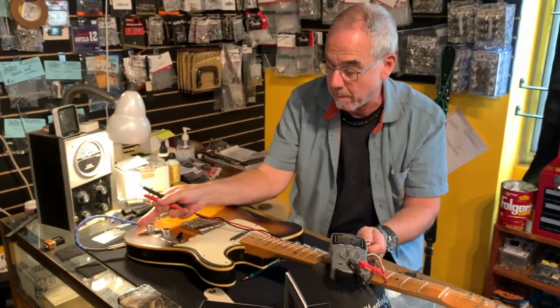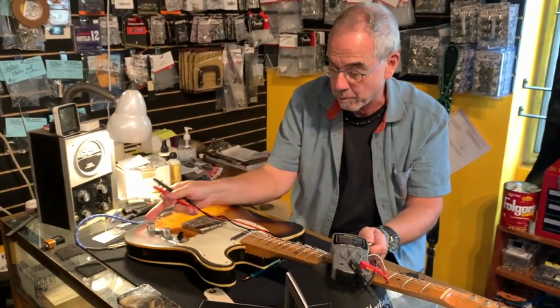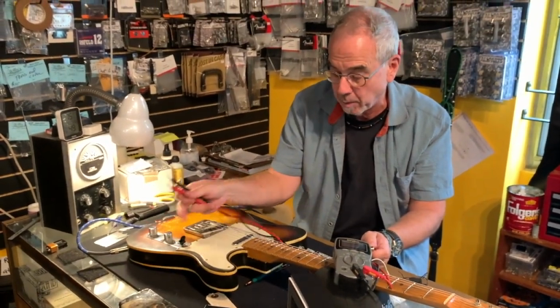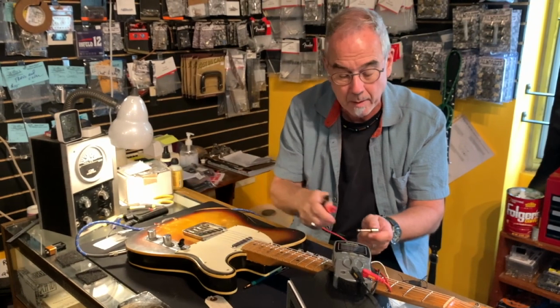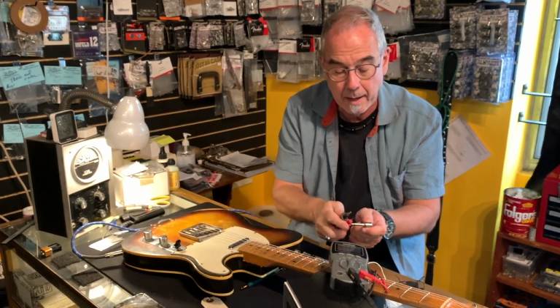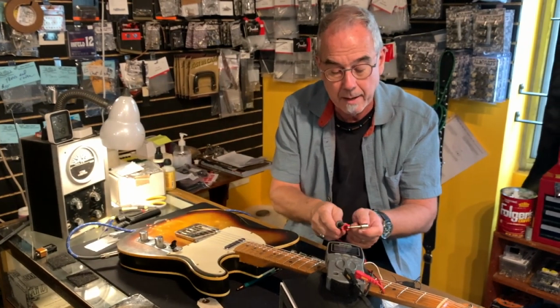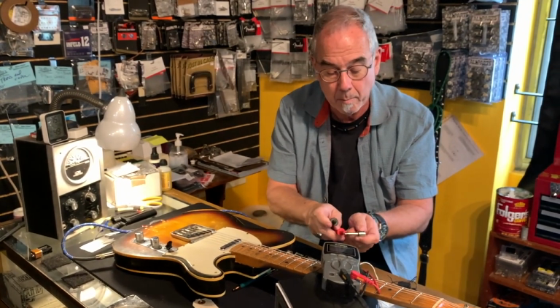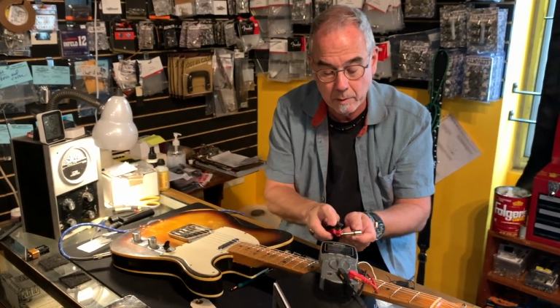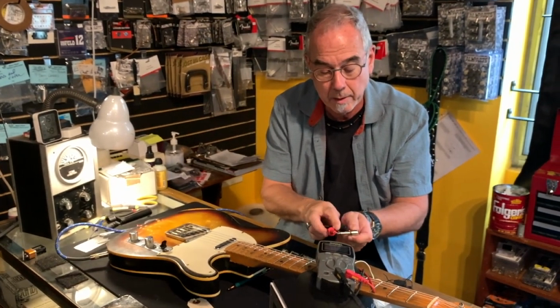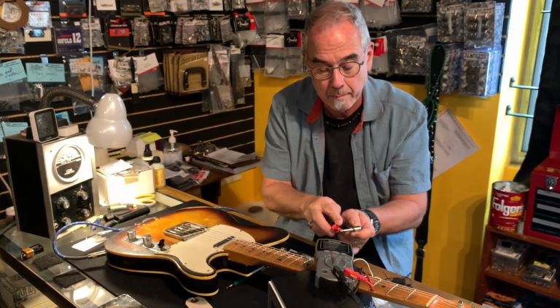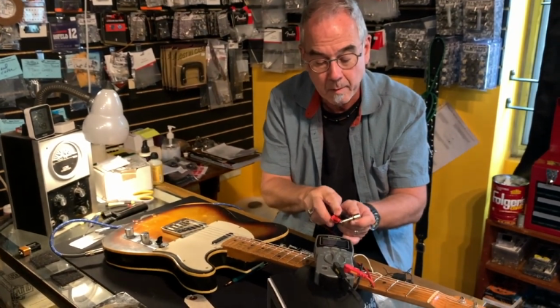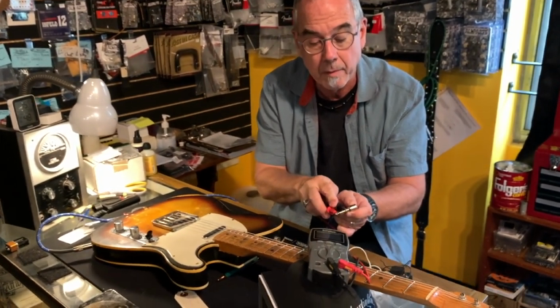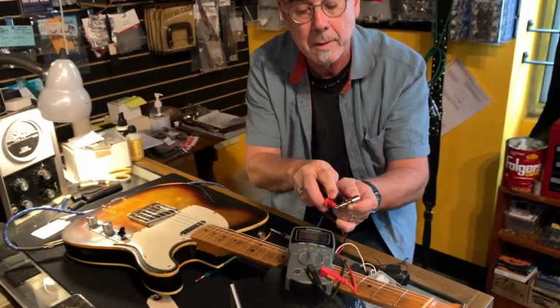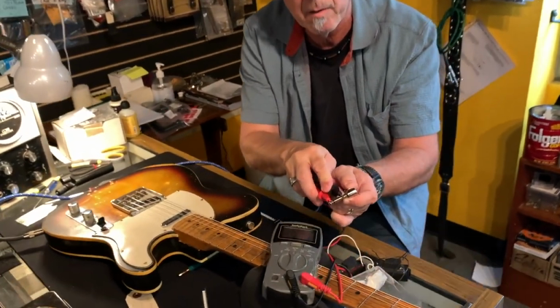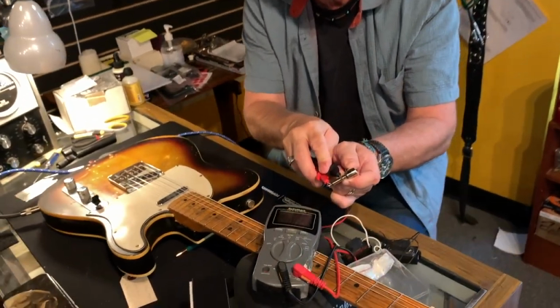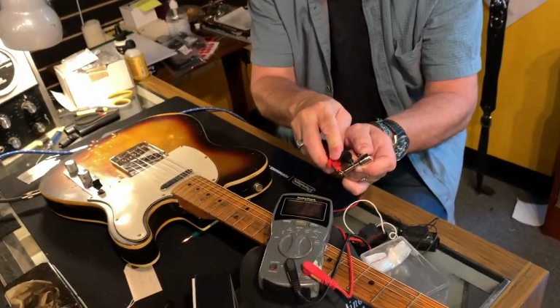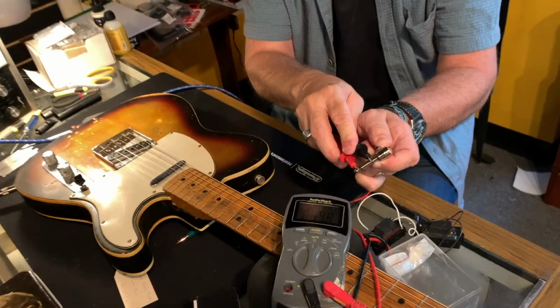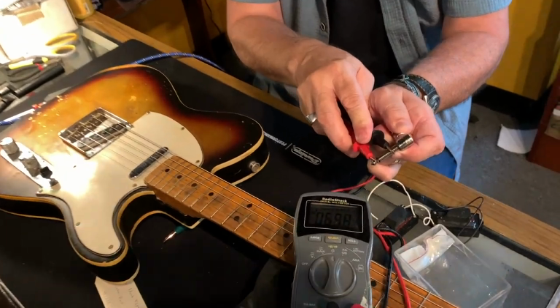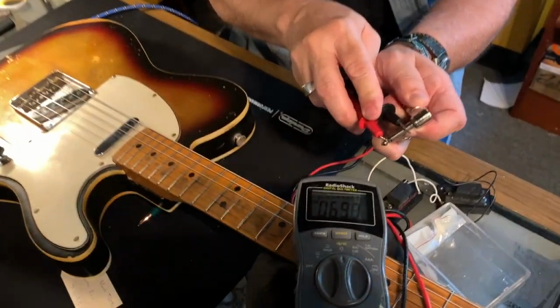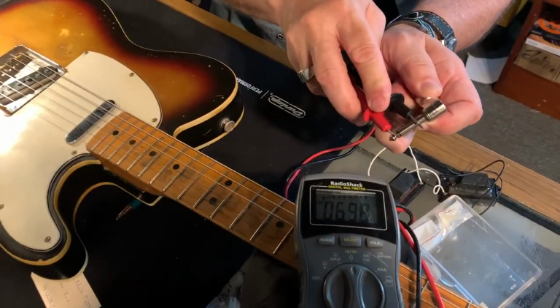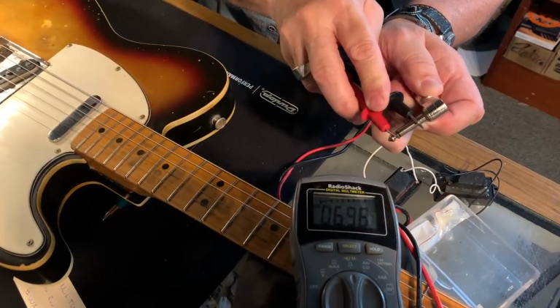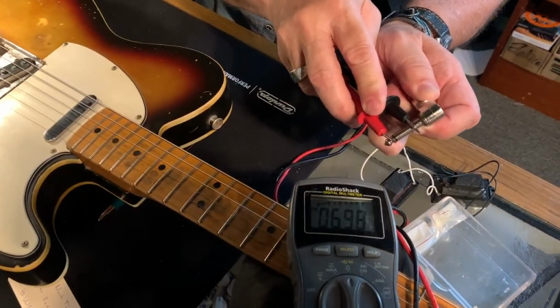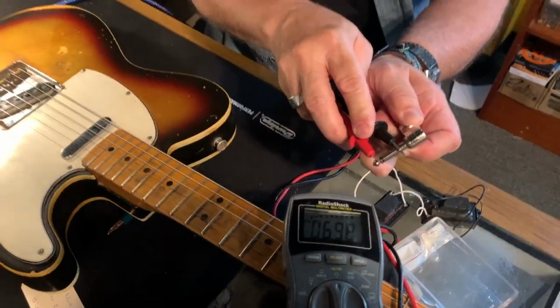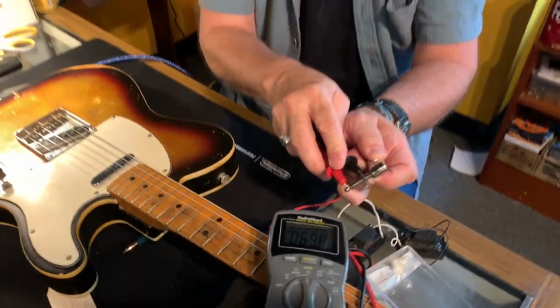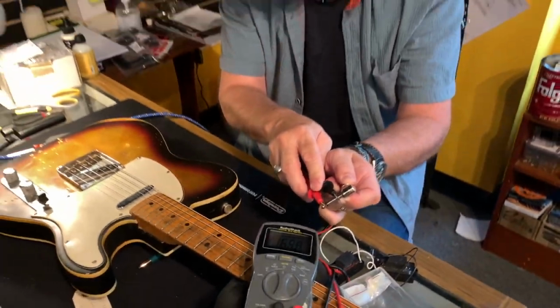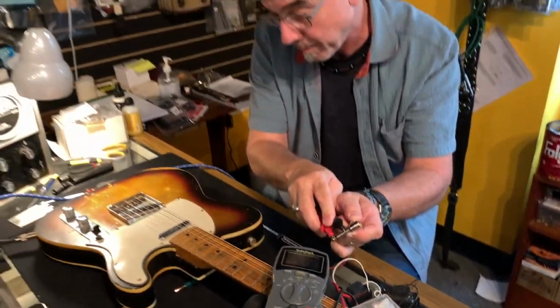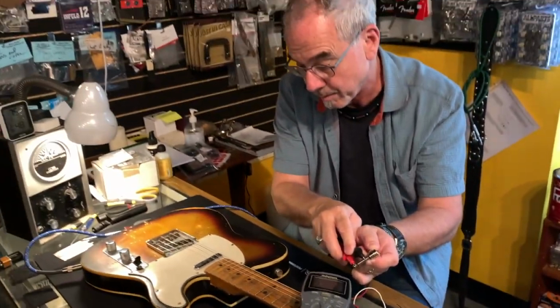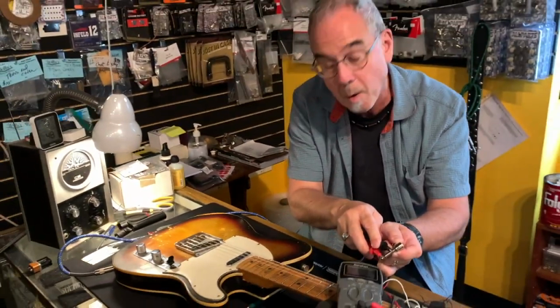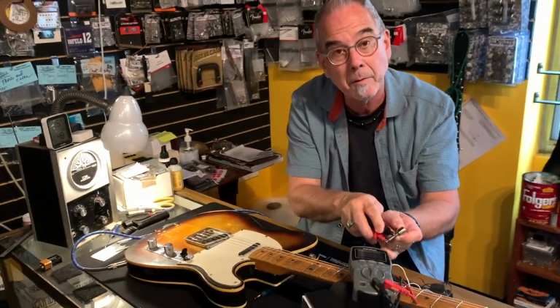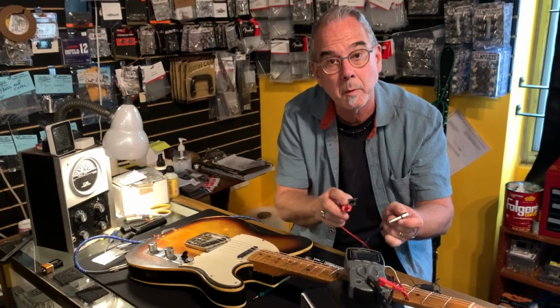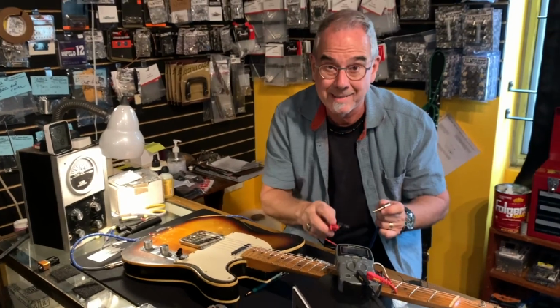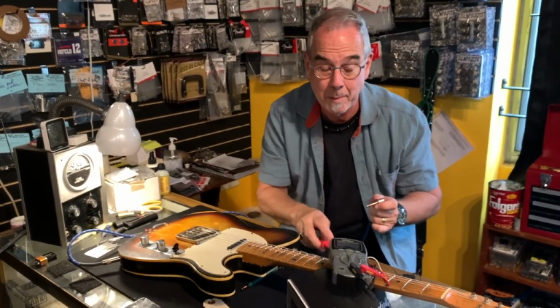Now we take and switch this to the neck pickup — again make sure you're full up on the volume — and we measure these two together. This is now the neck pickup, which measures about 6.9k. Which, for a pickup that is much smaller than the first one, is kind of amazing.